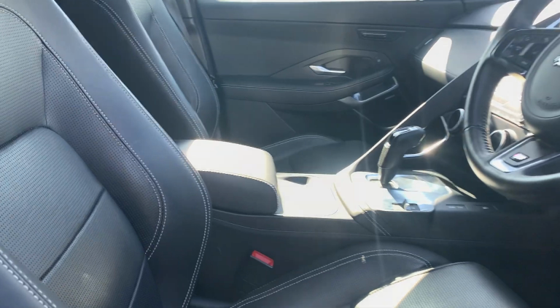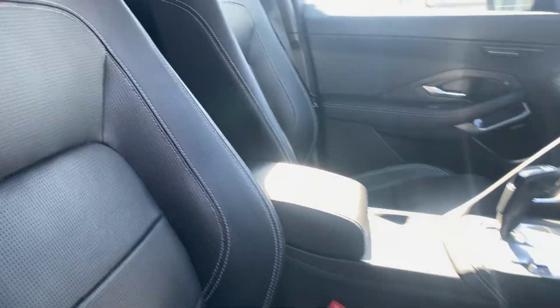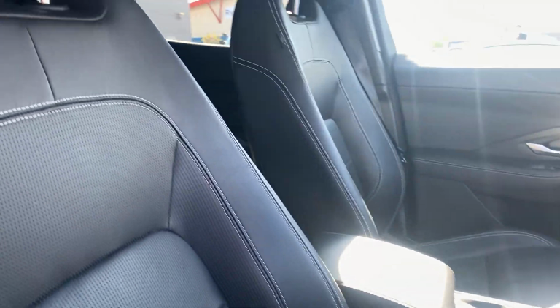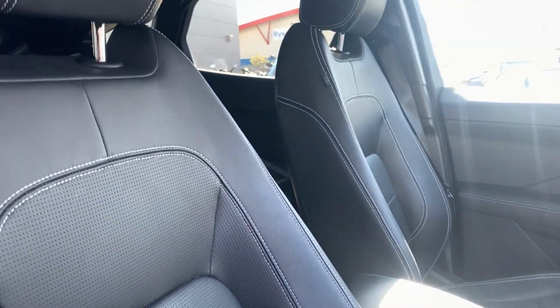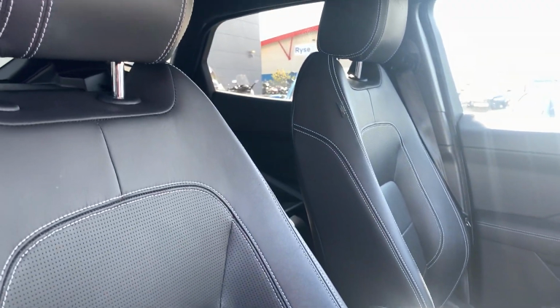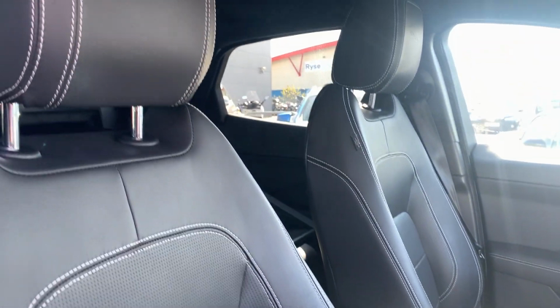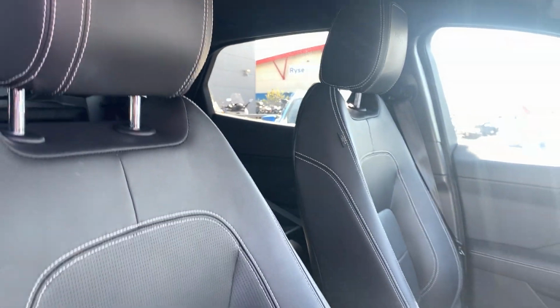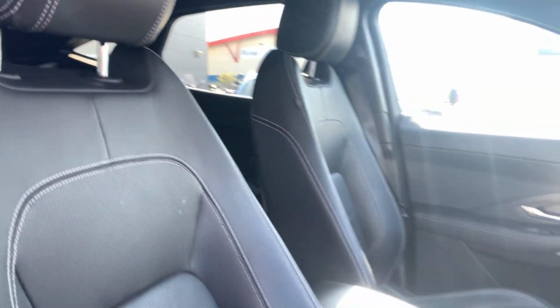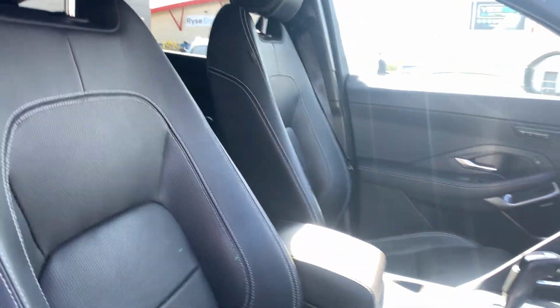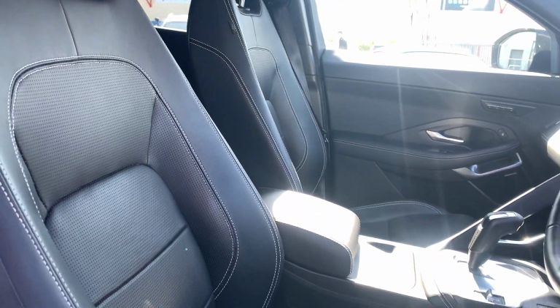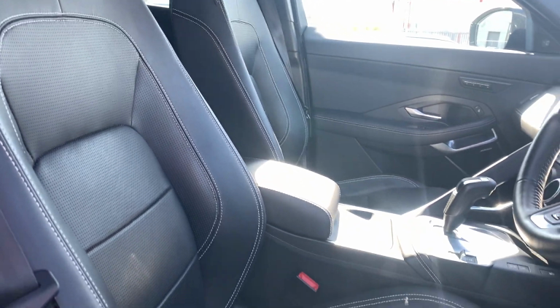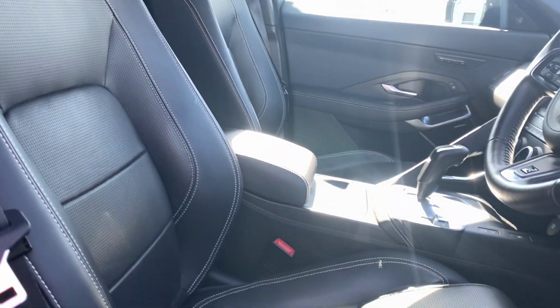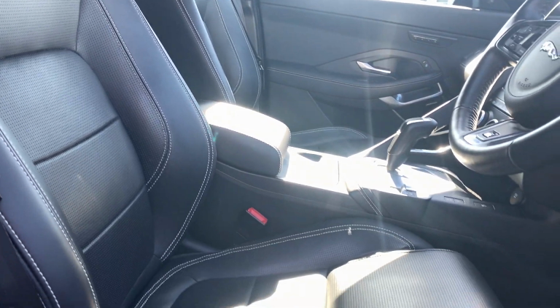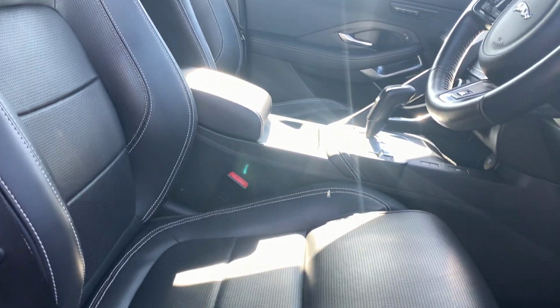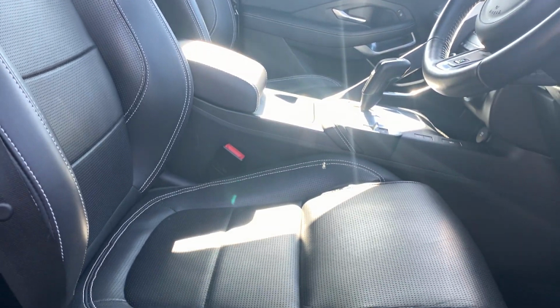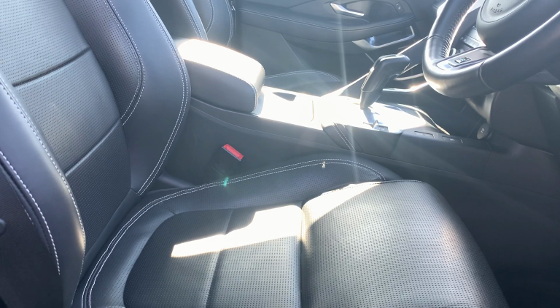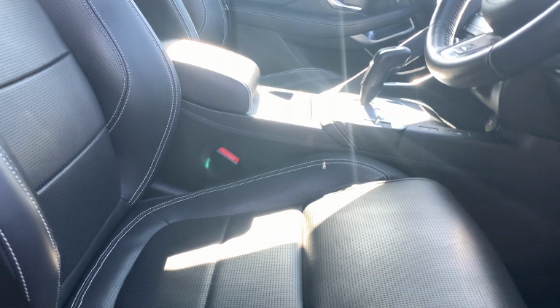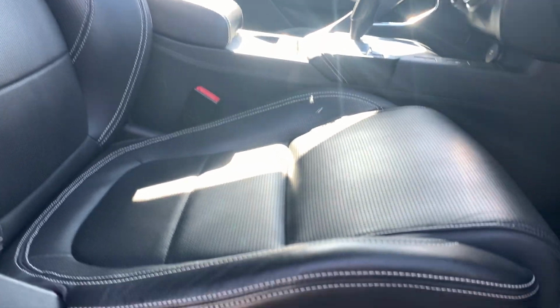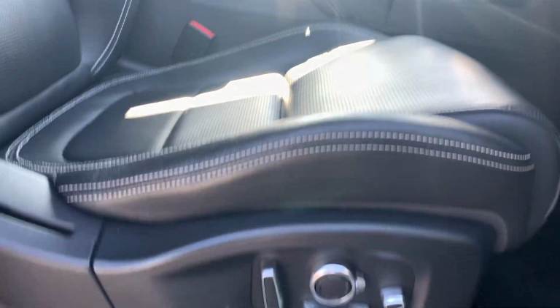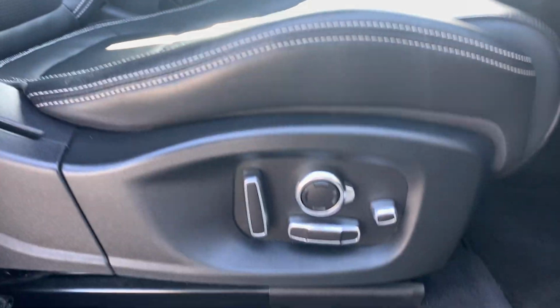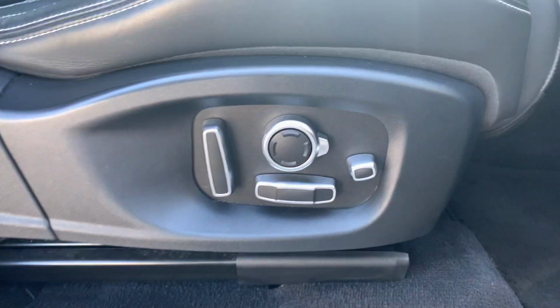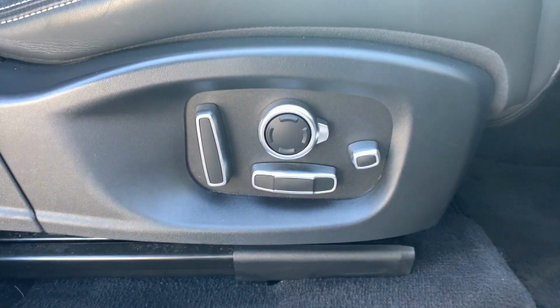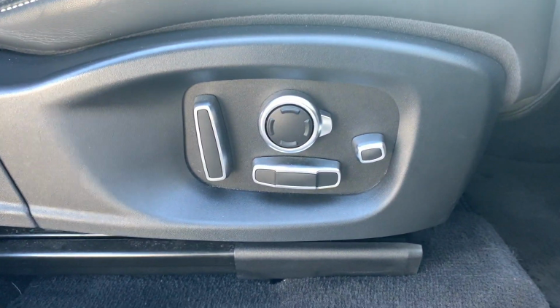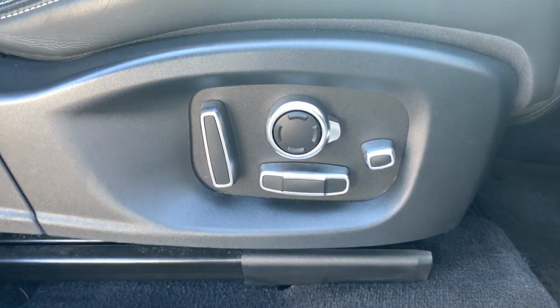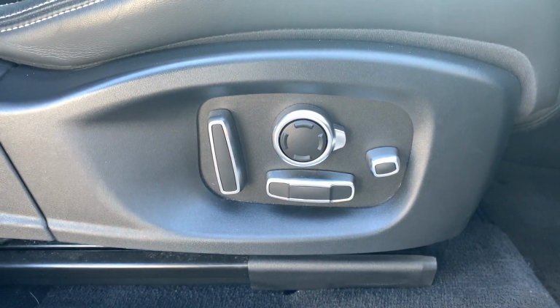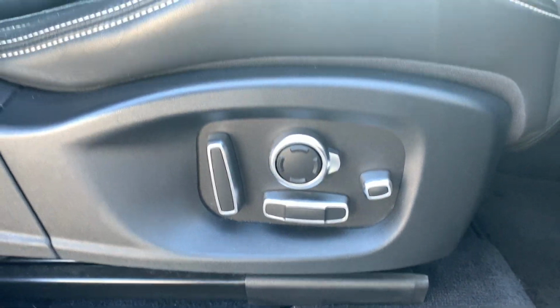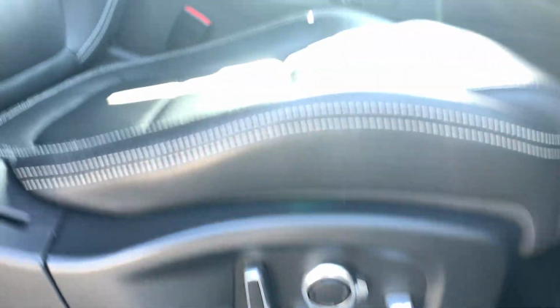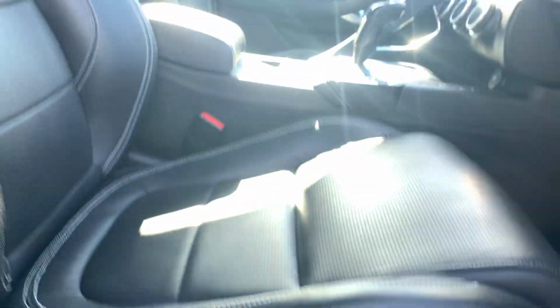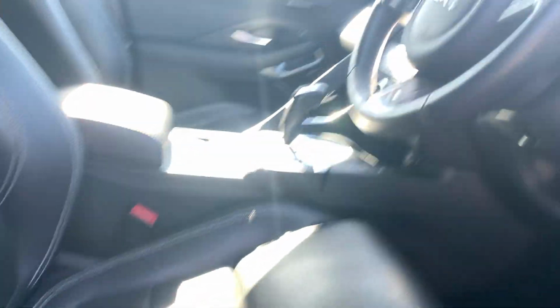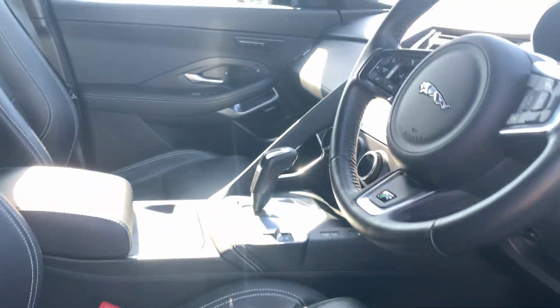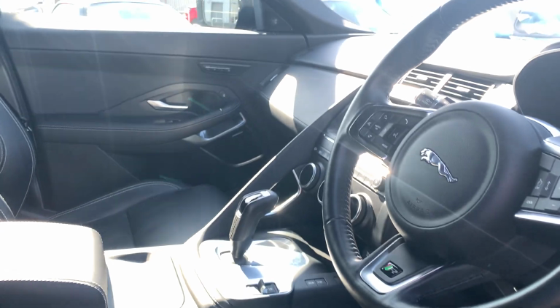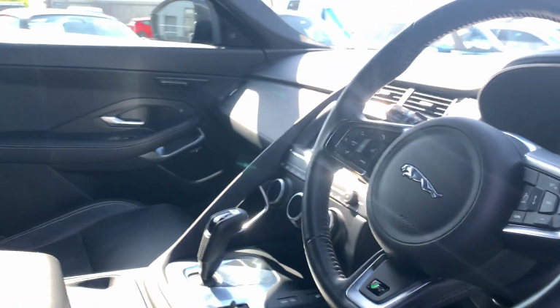Onto the front interior — again, full leather interior with white stitching down the sides. The front seats are electrically adjustable using the buttons just there.